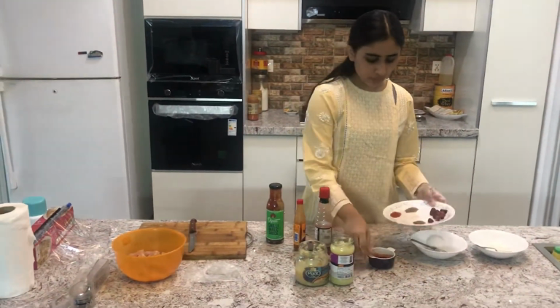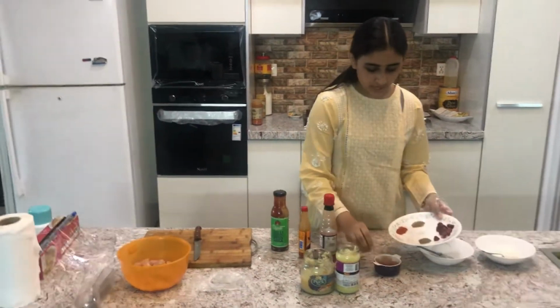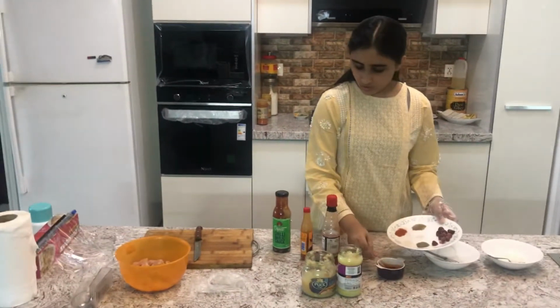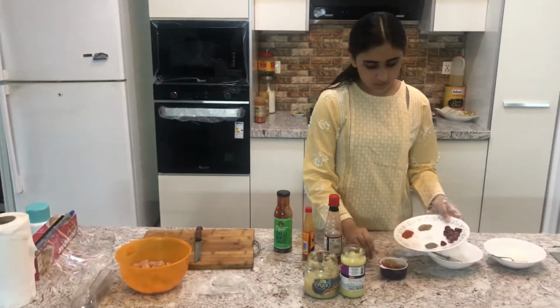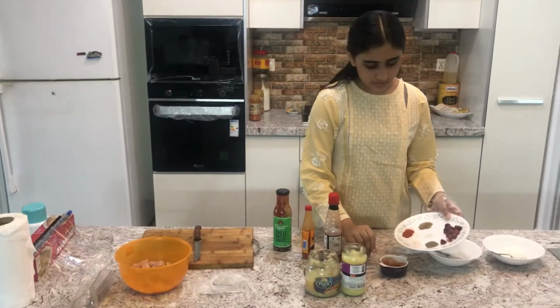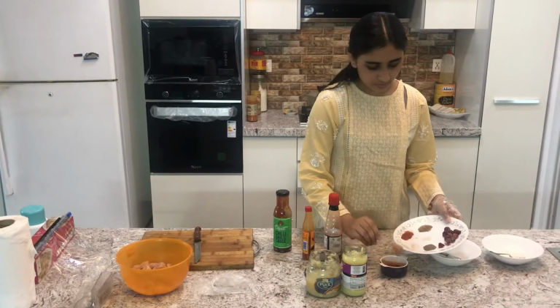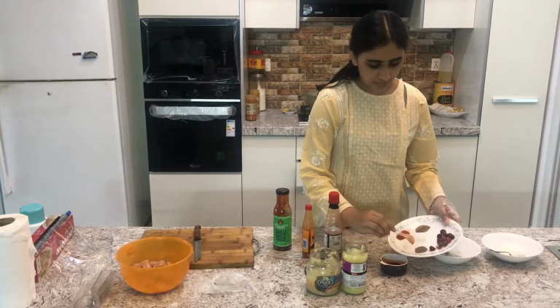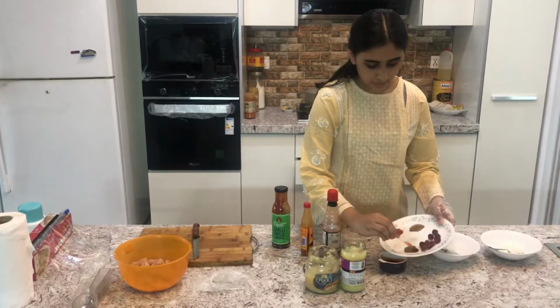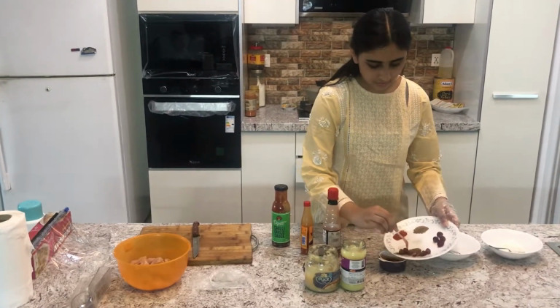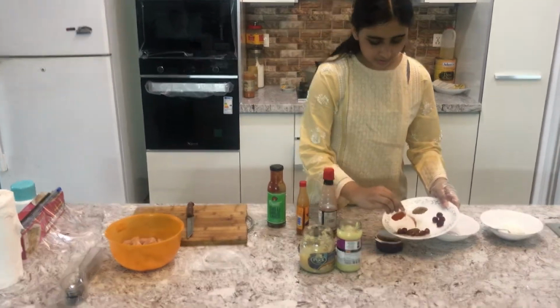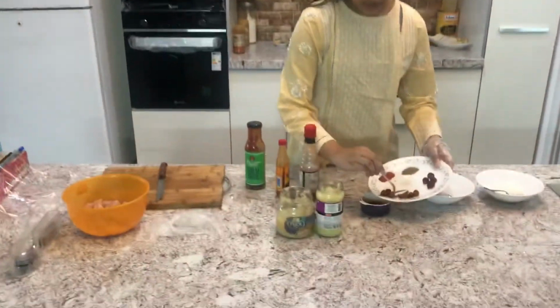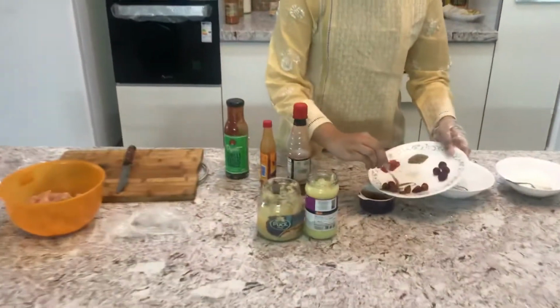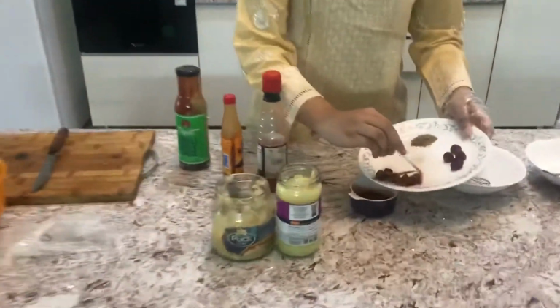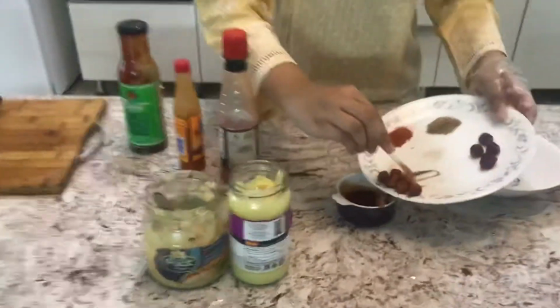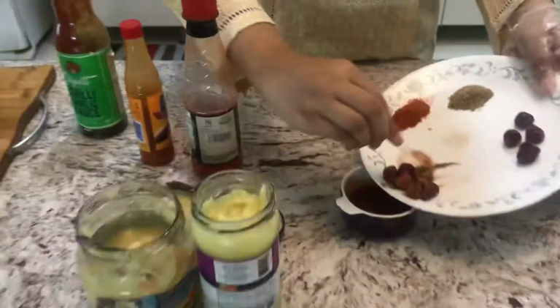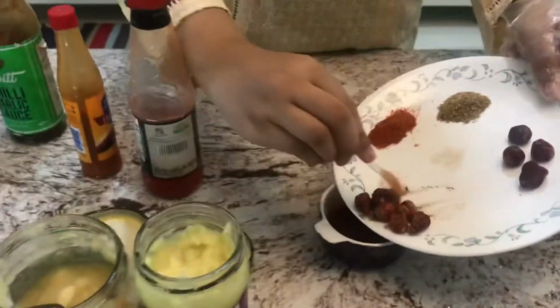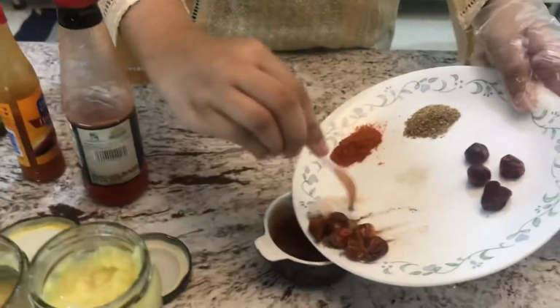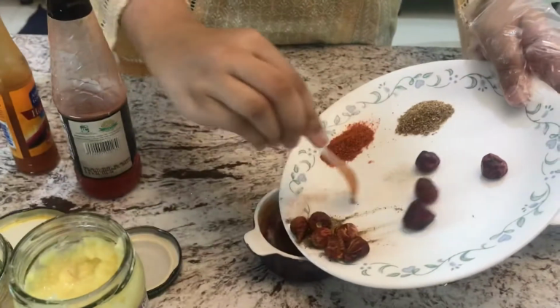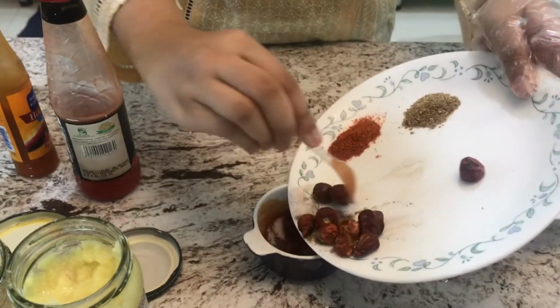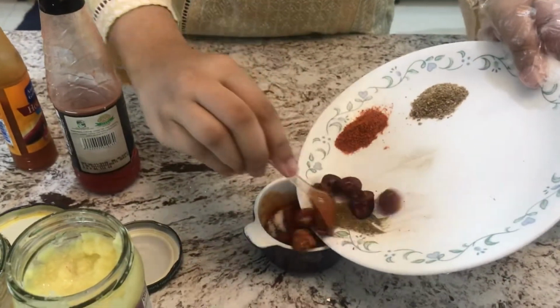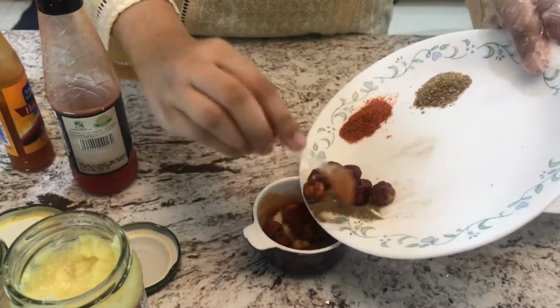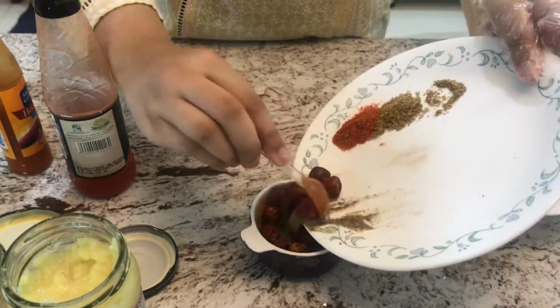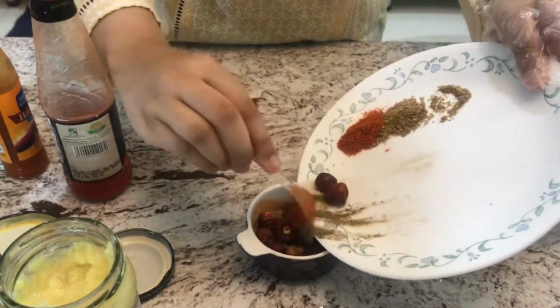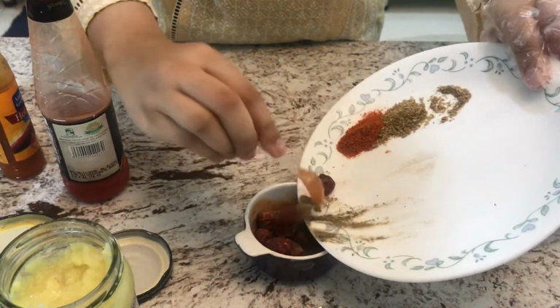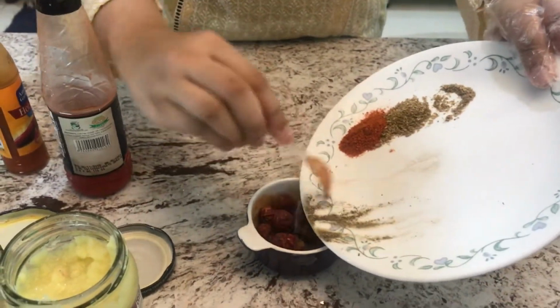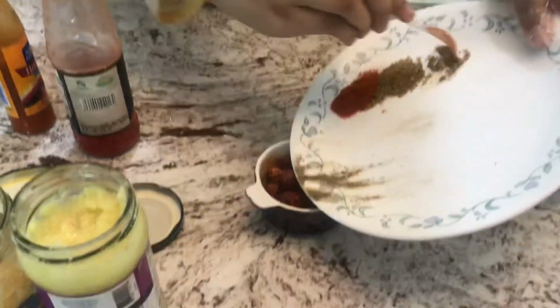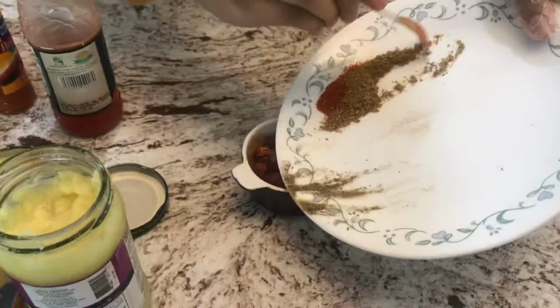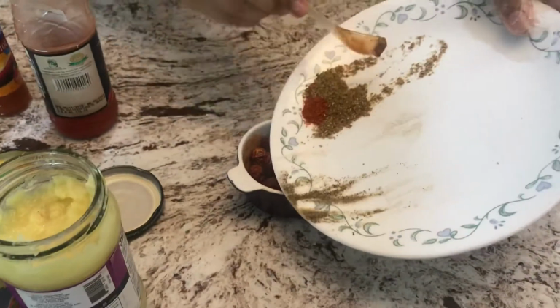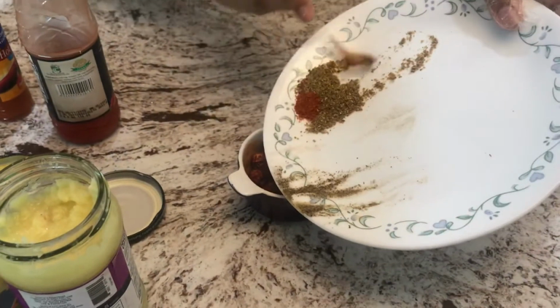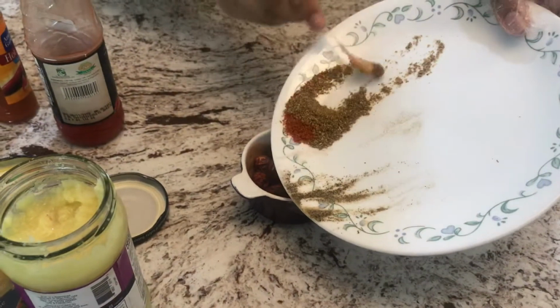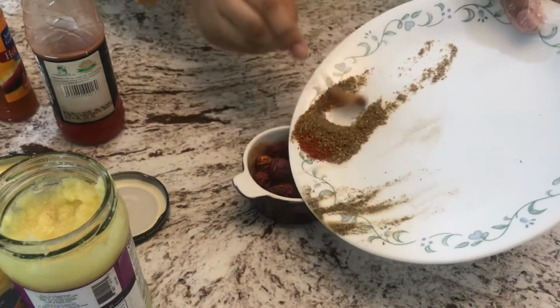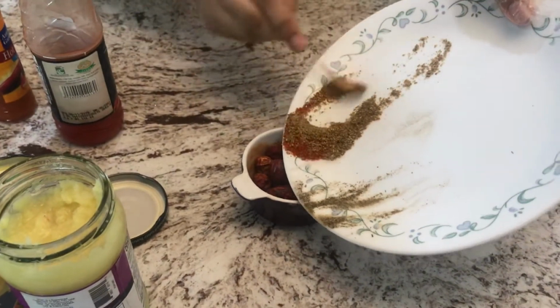Now we will add one teaspoon of black pepper, two tablespoons of garlic, our coriander, and red chili powder.